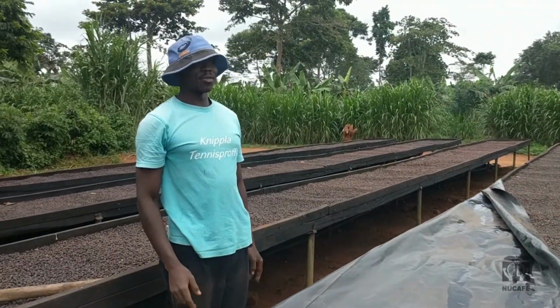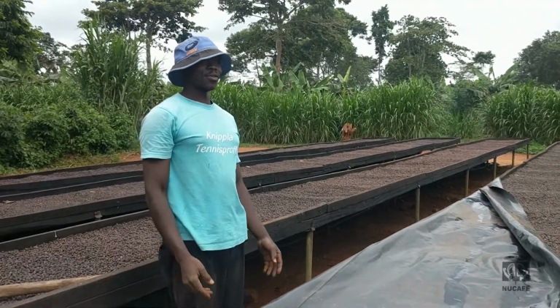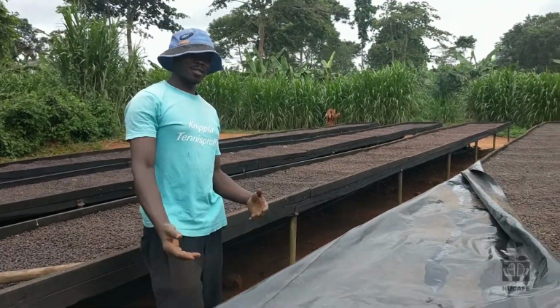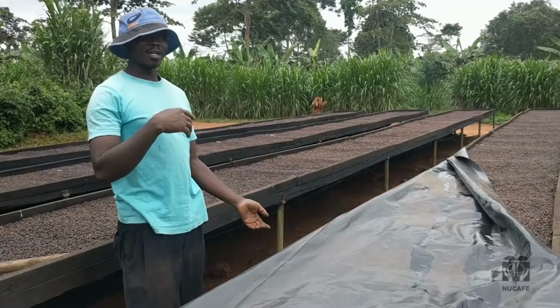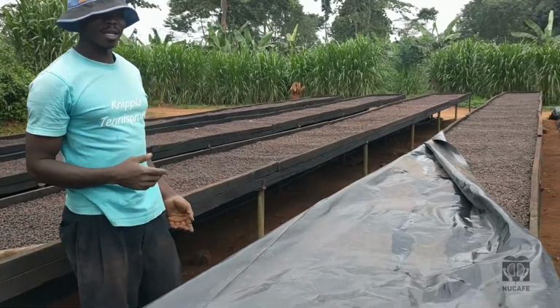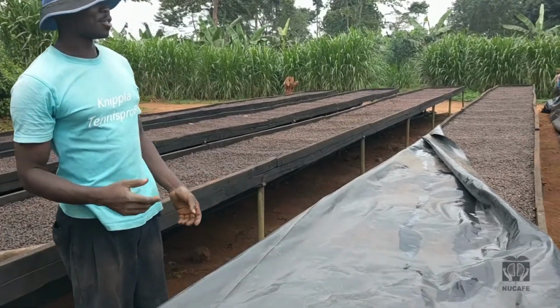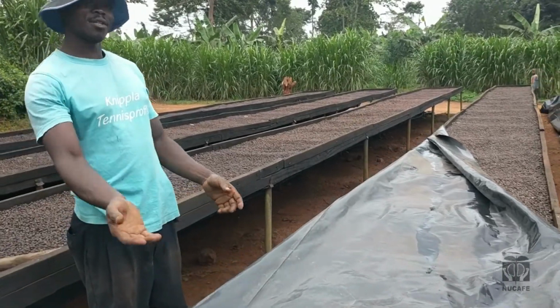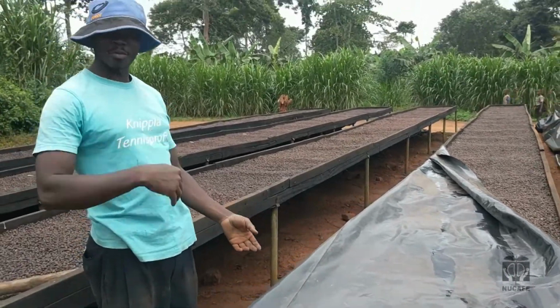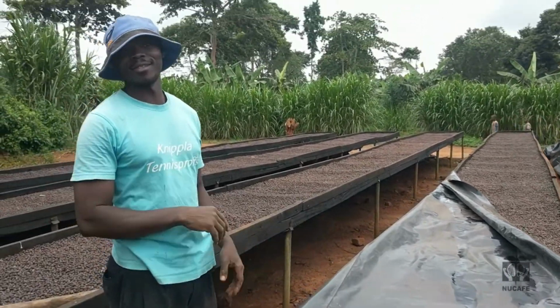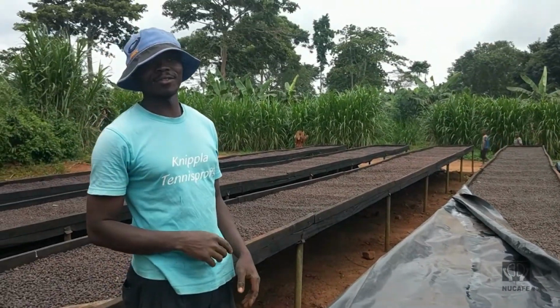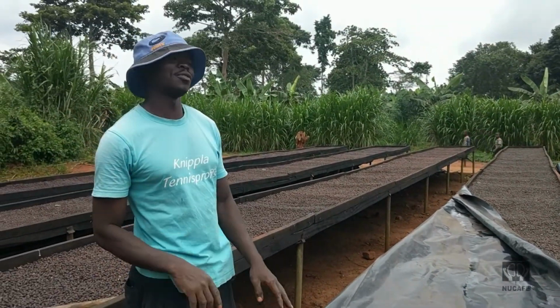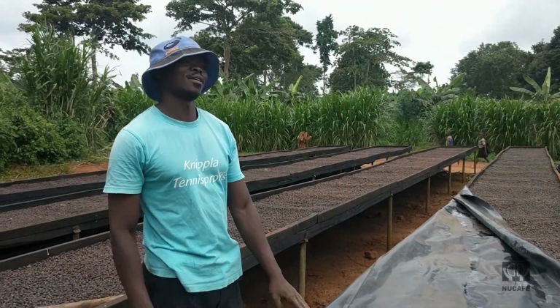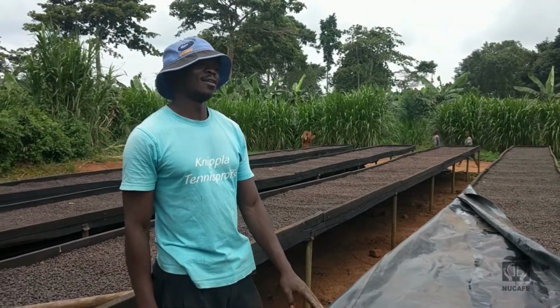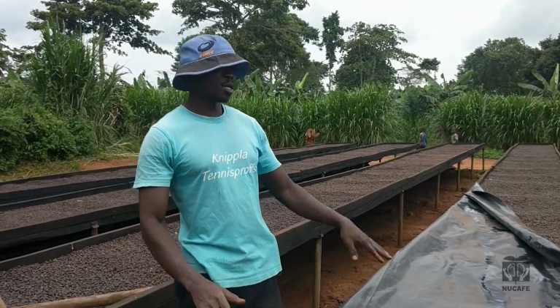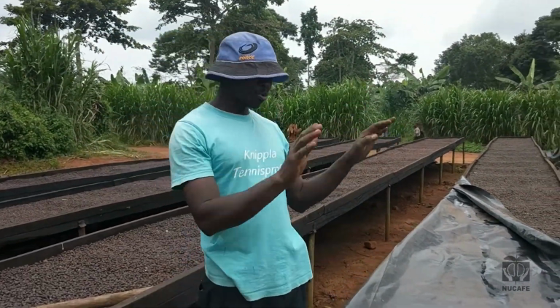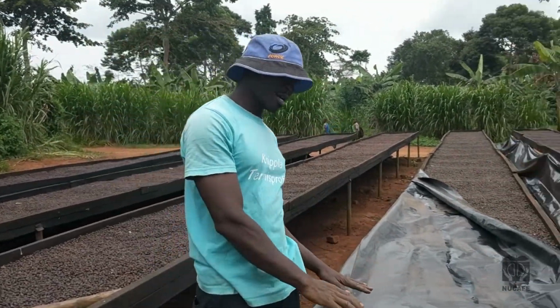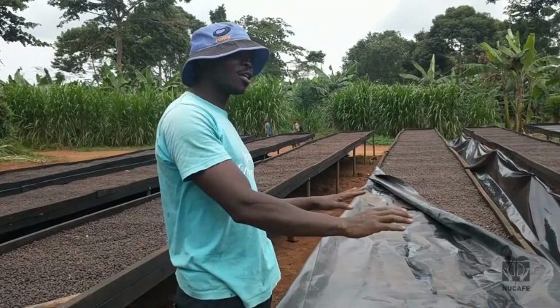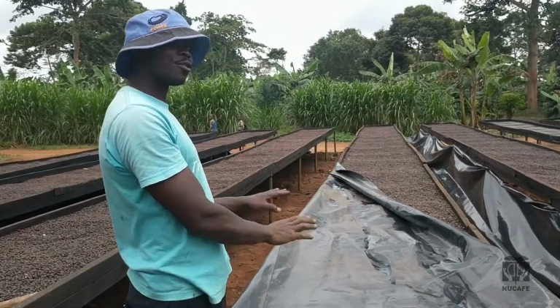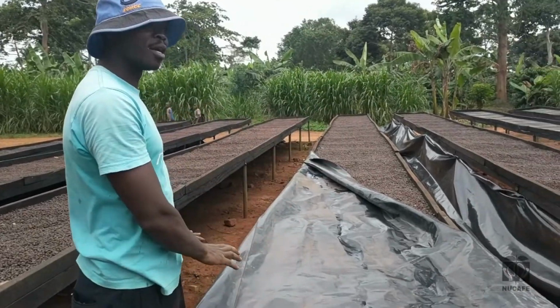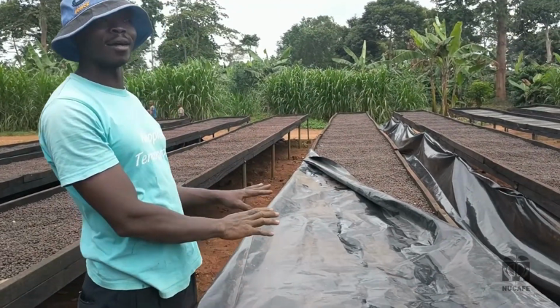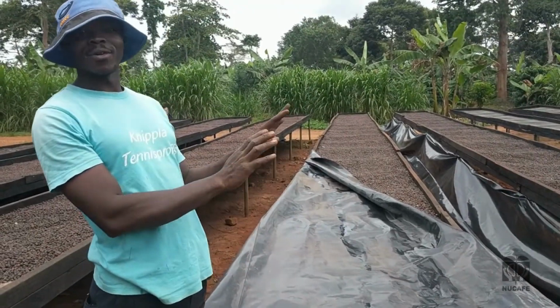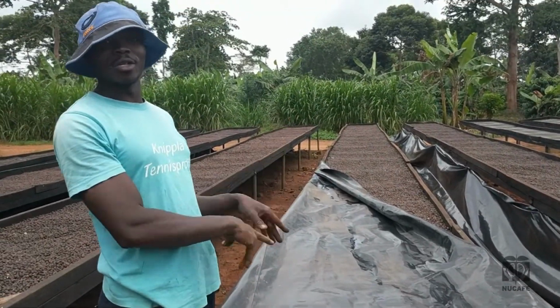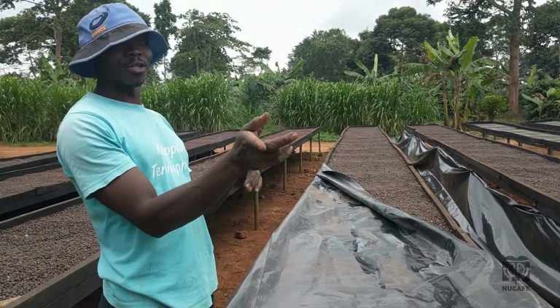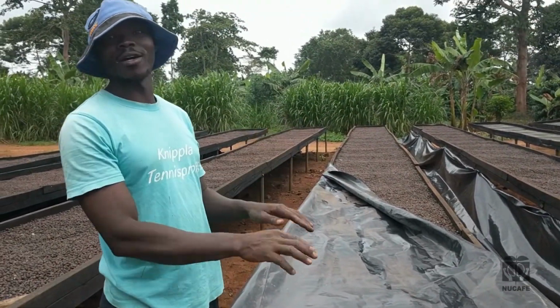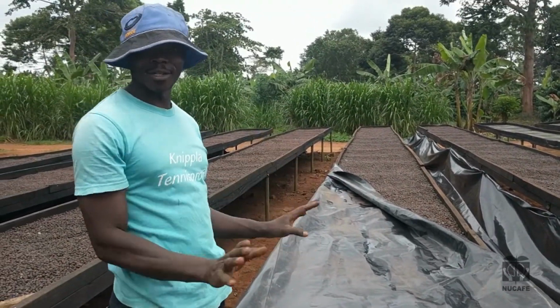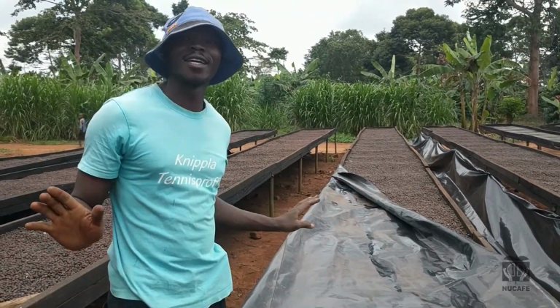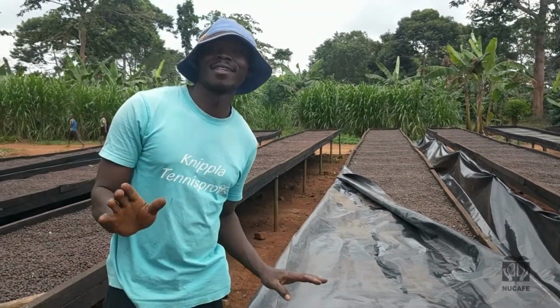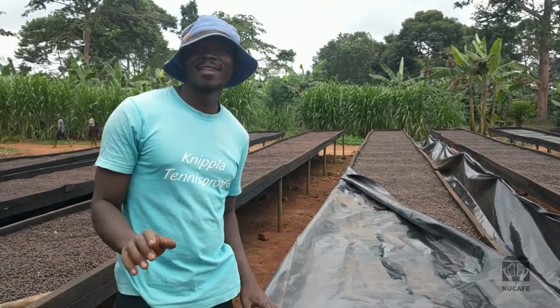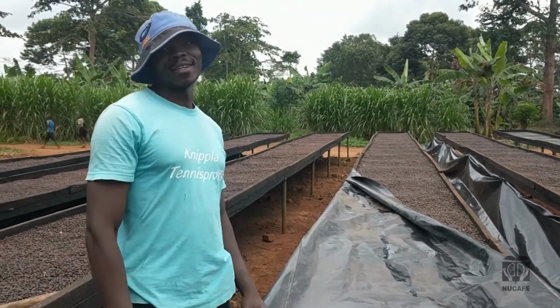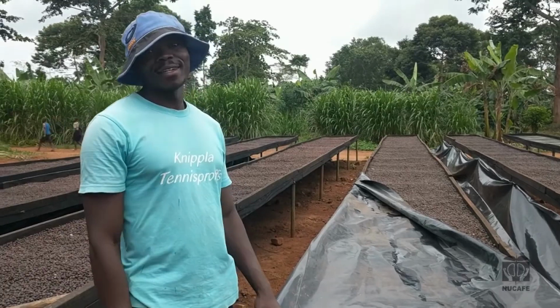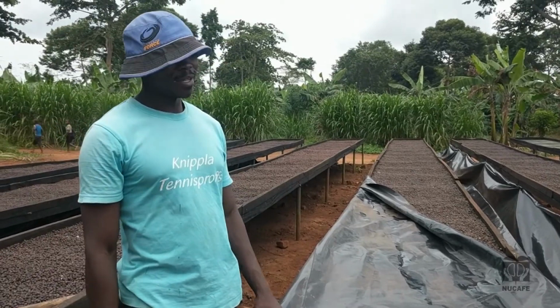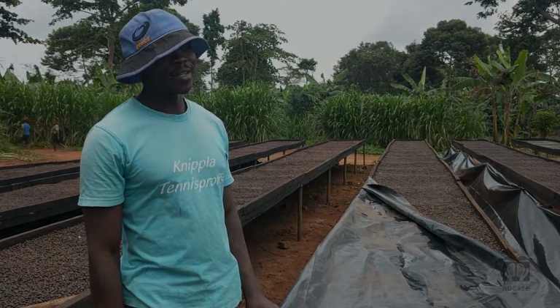During the day when it's sunny, we open for it to dry. Once it's put here, we only remove it to take it to the store when it's fully dry. That's basically what we do.